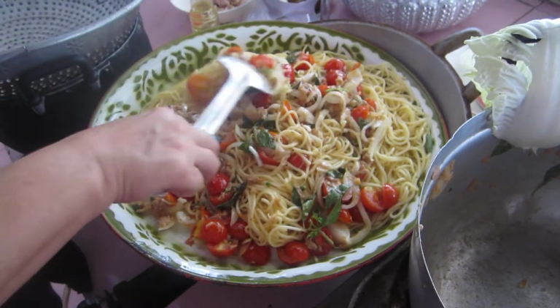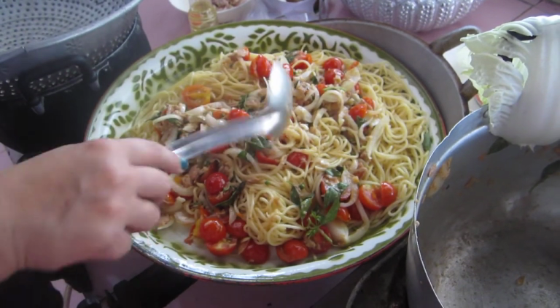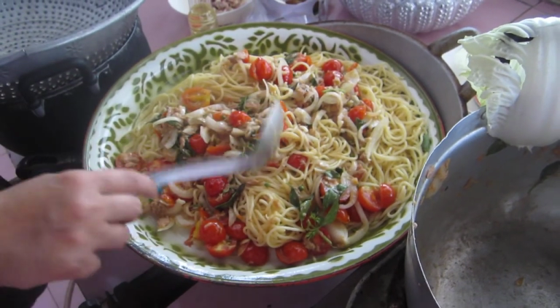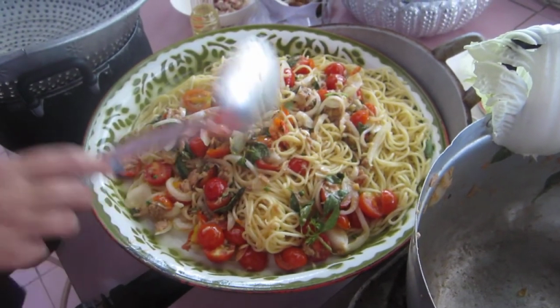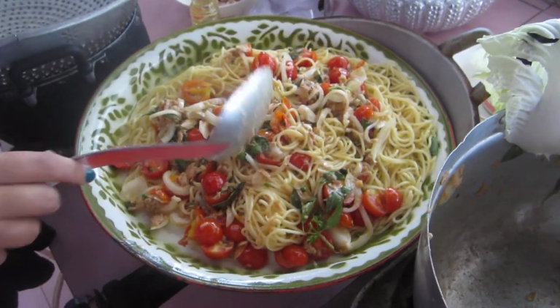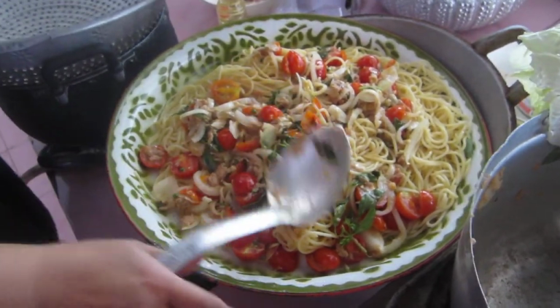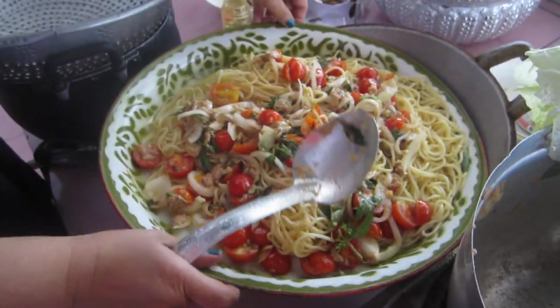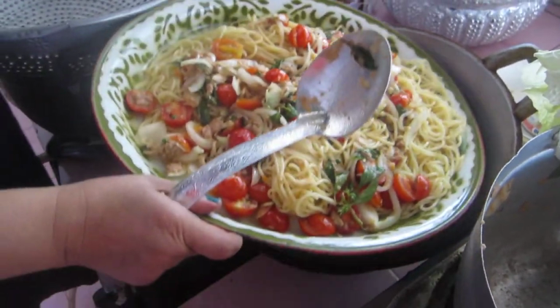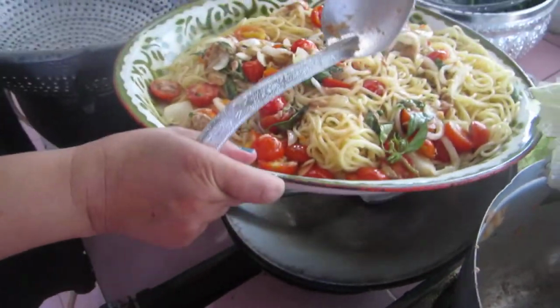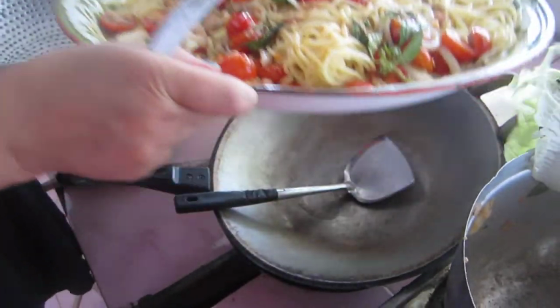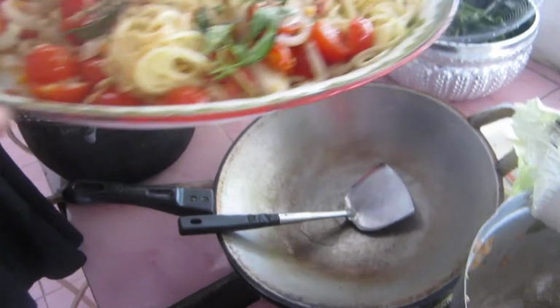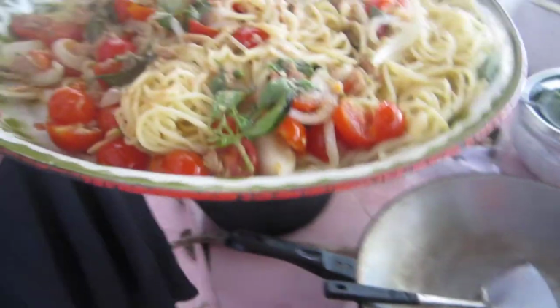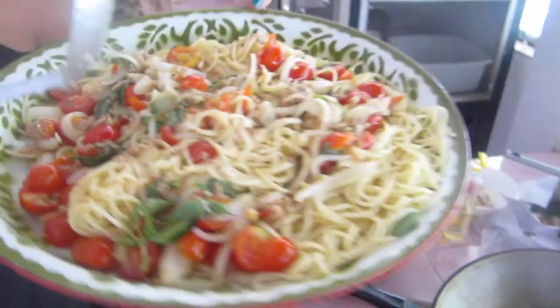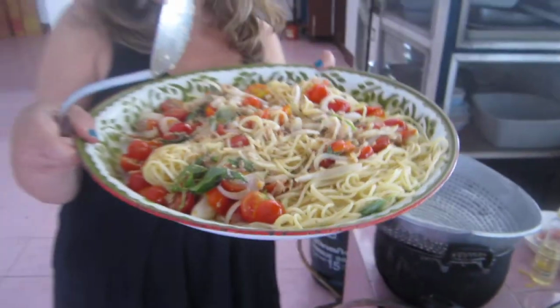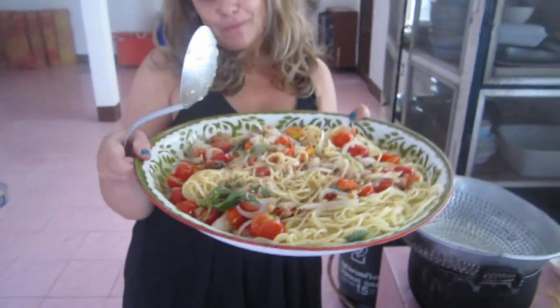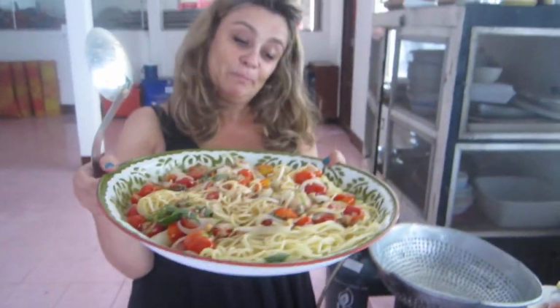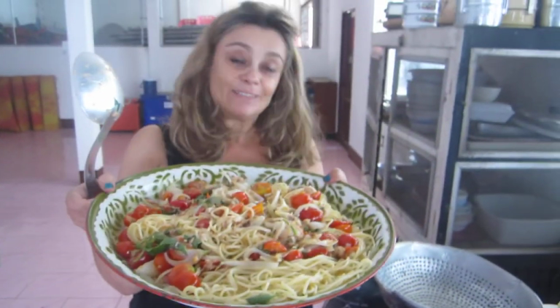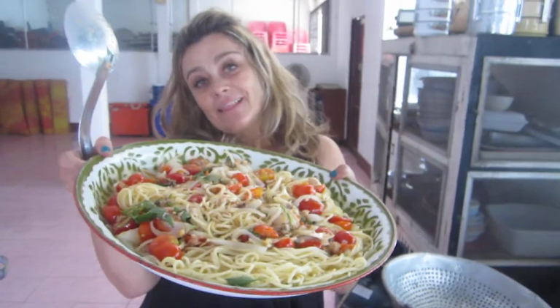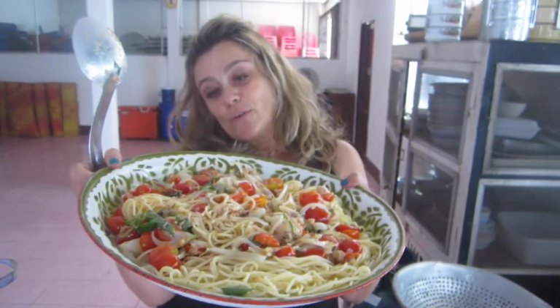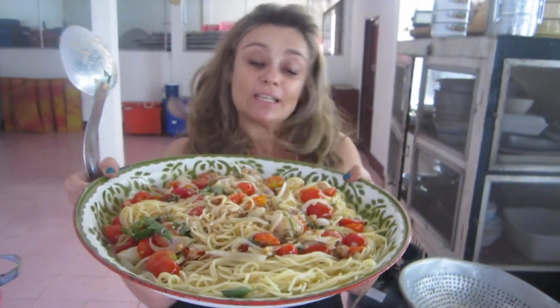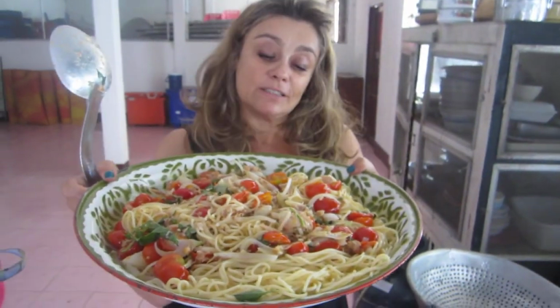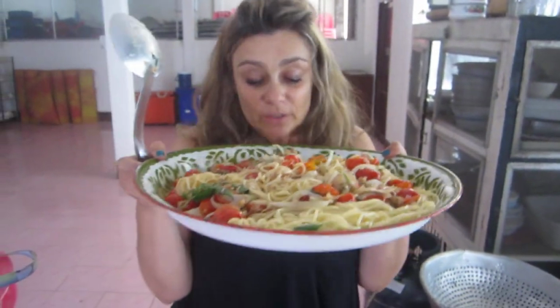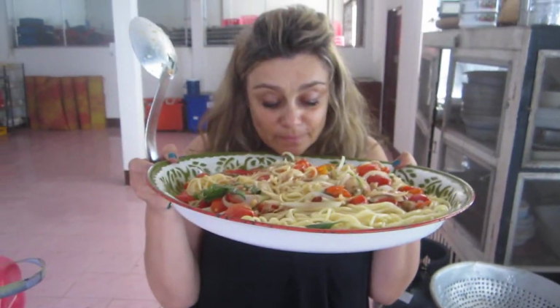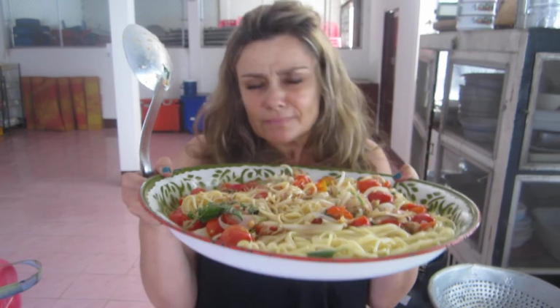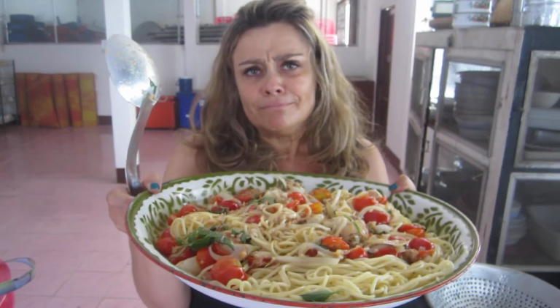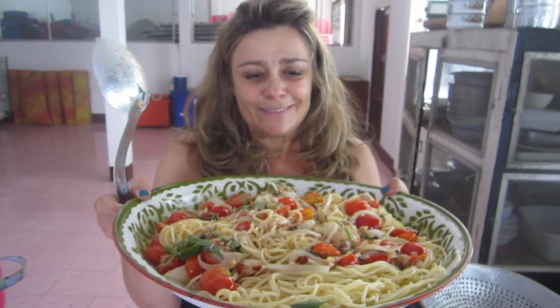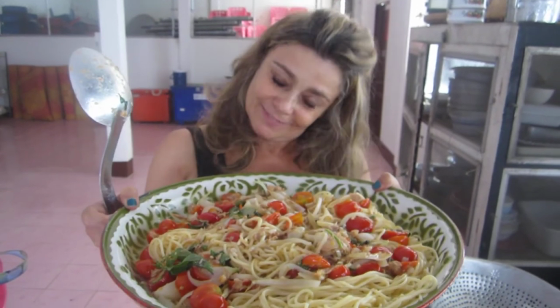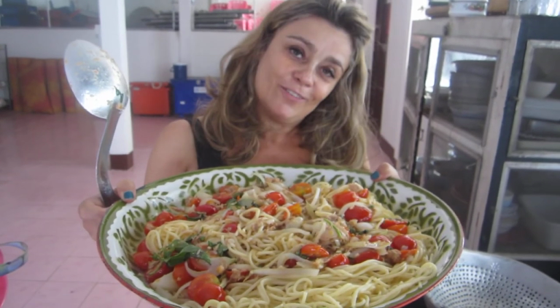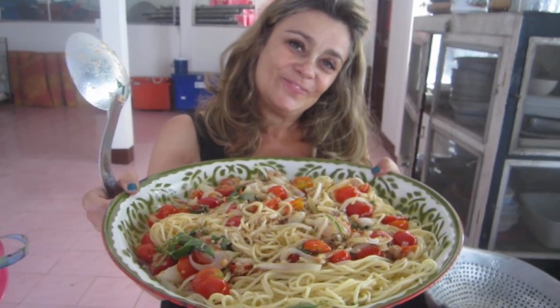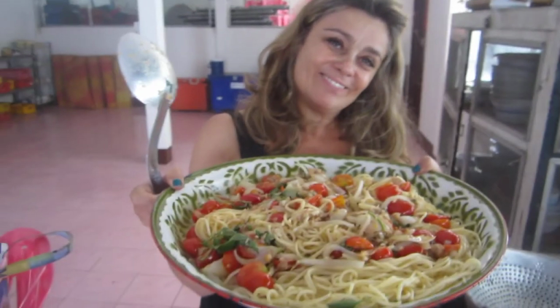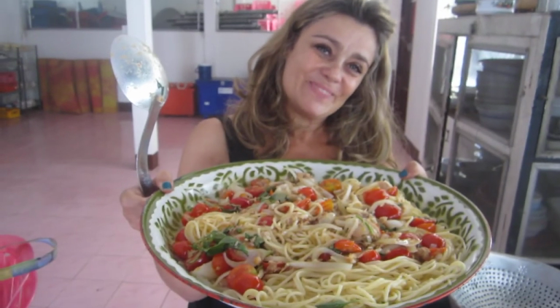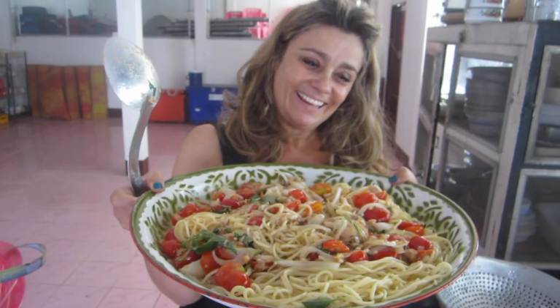So here it is — this is my tuna and whatever else is available pasta. Thanks for watching Clouds in the Kitchen. Ciao, and I will see you wherever. Have a good night. Thank you.